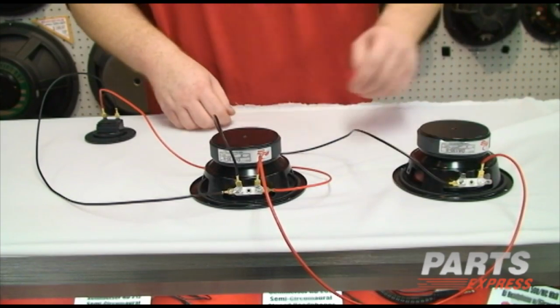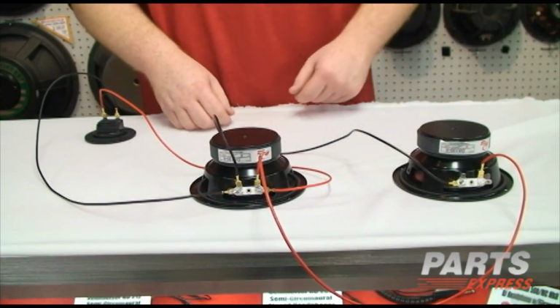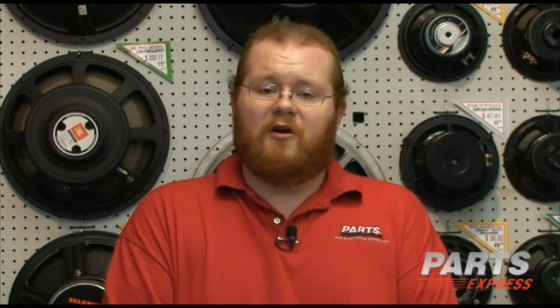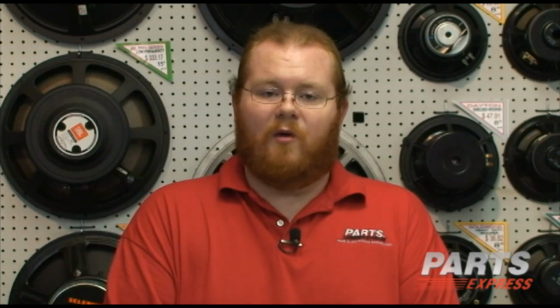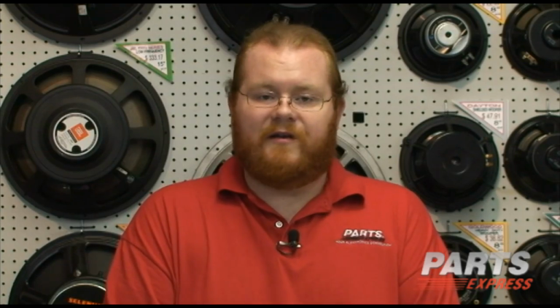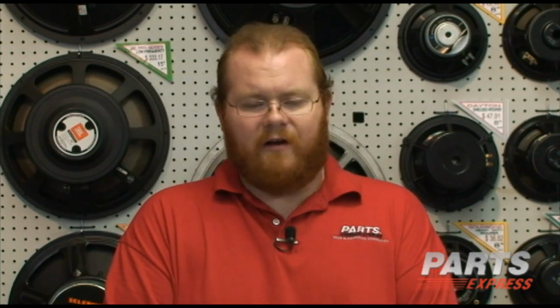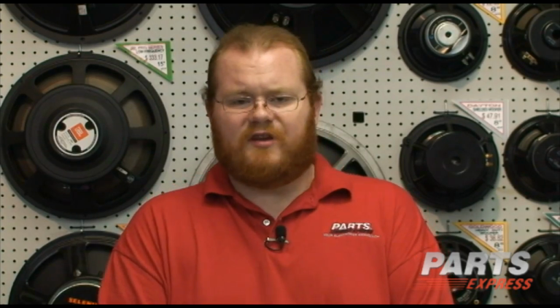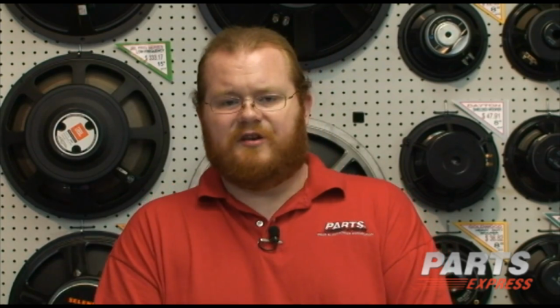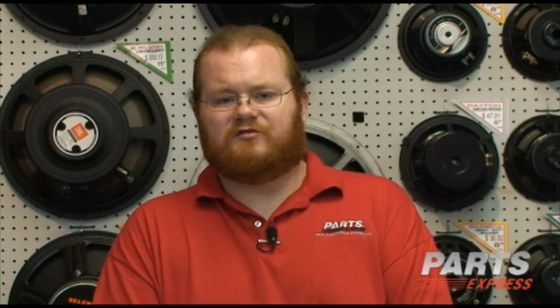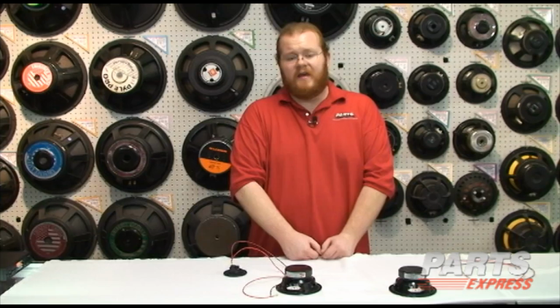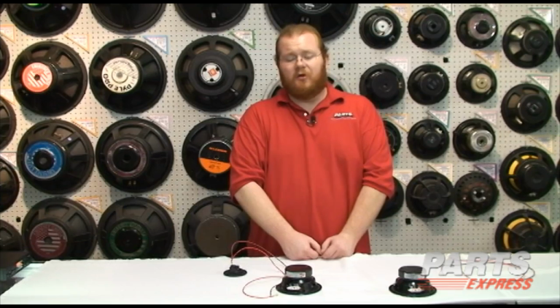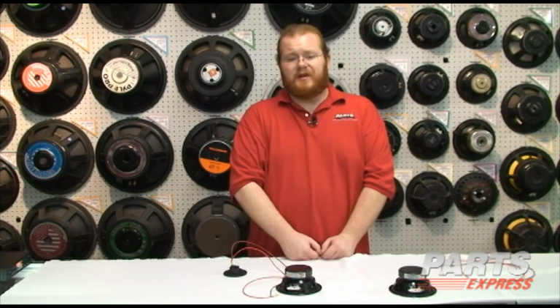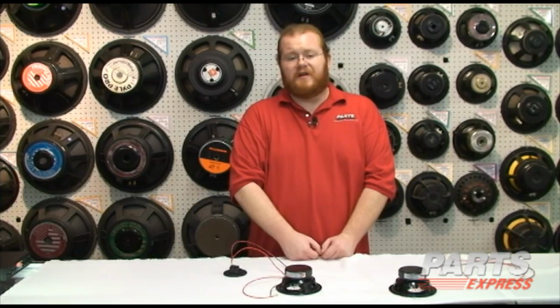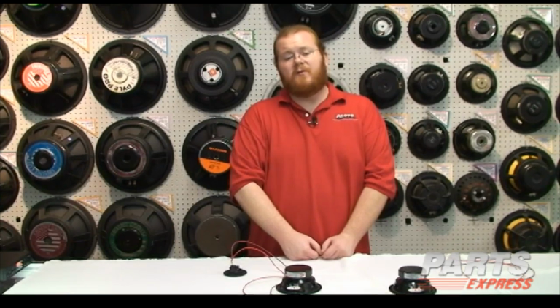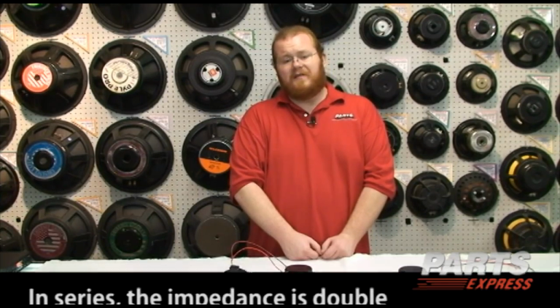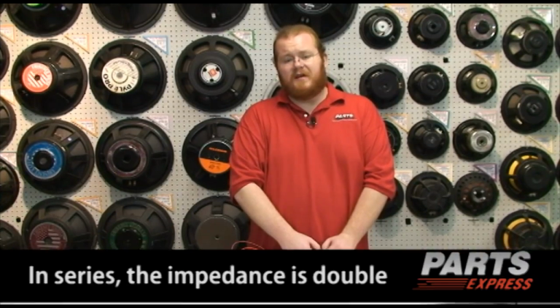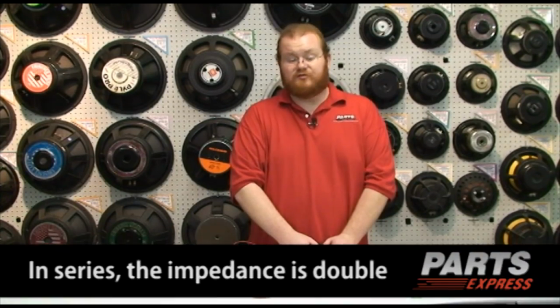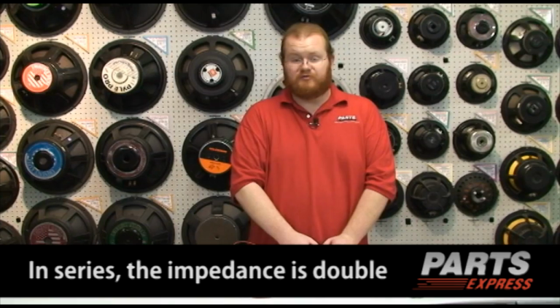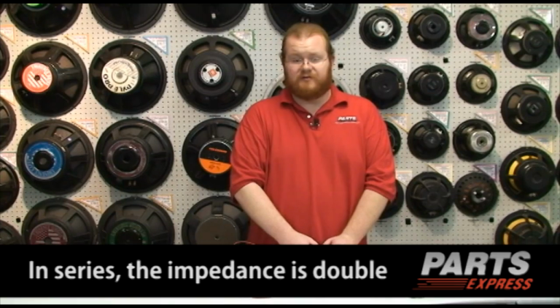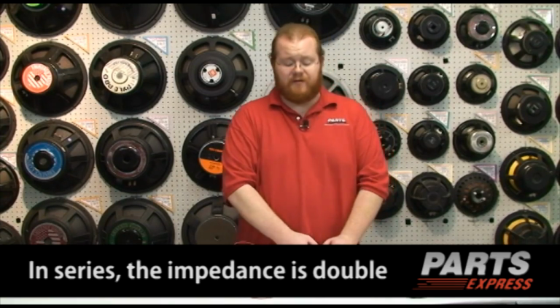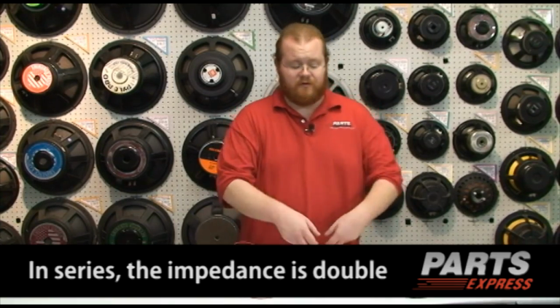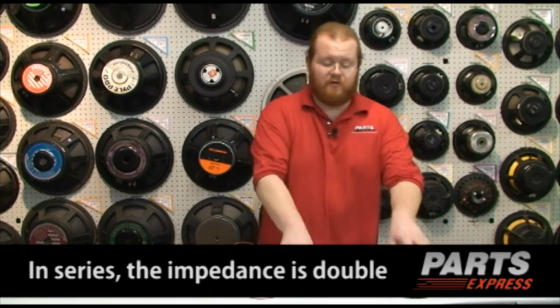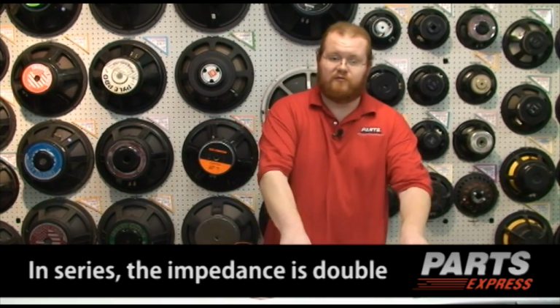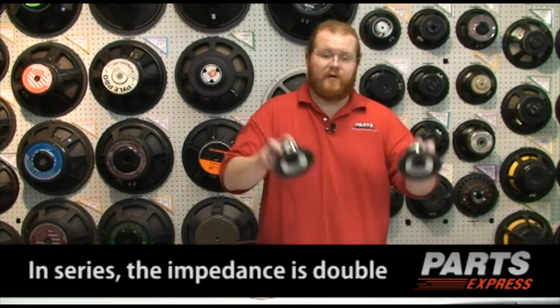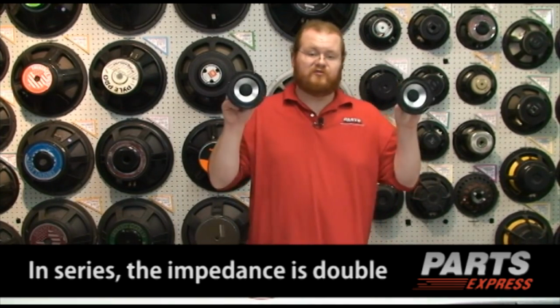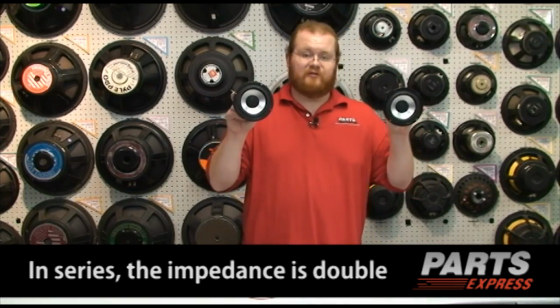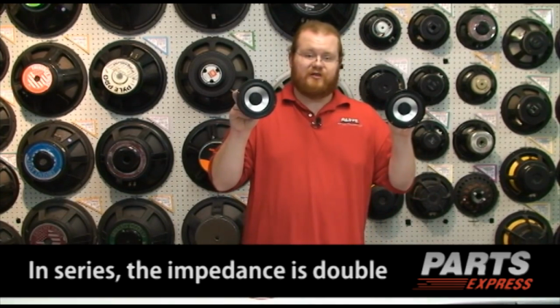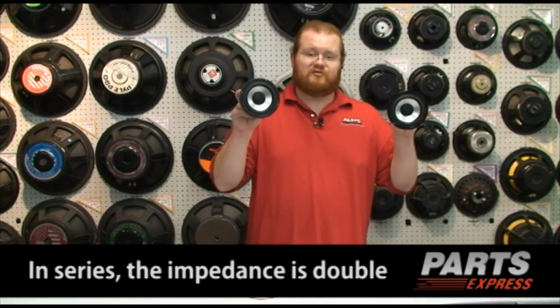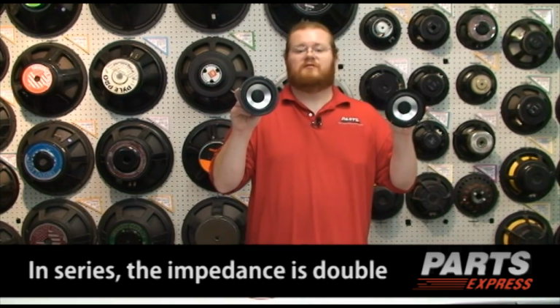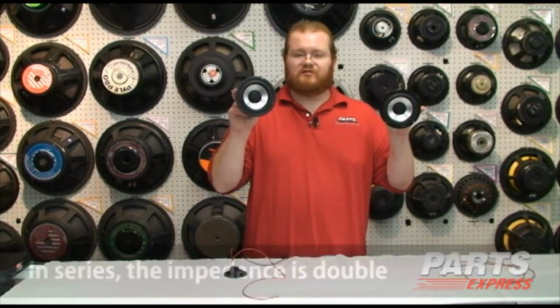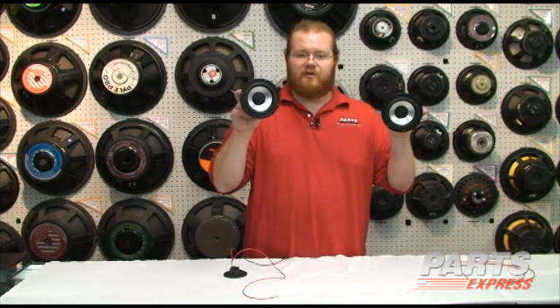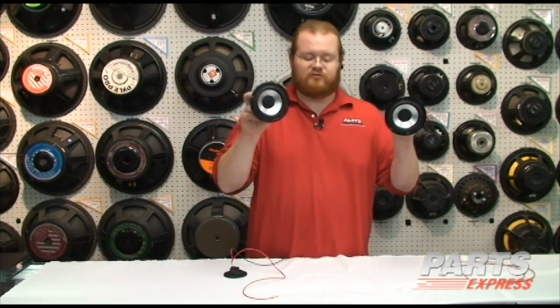Well, that's parallel wiring. Now let's discuss series. It's a little bit different in that you add the impedances of the two speakers together. Two 8 ohm speakers in series — 16 ohms.